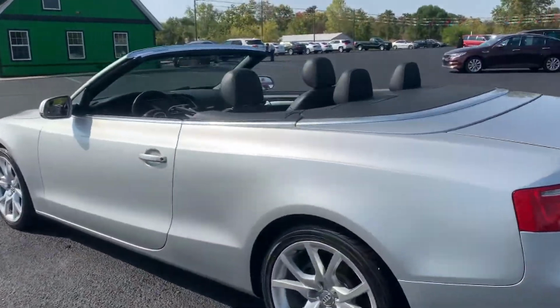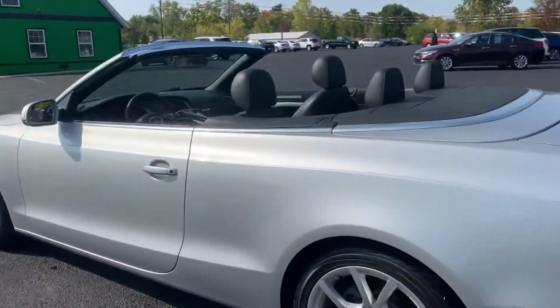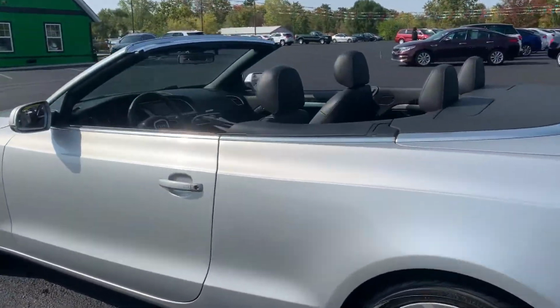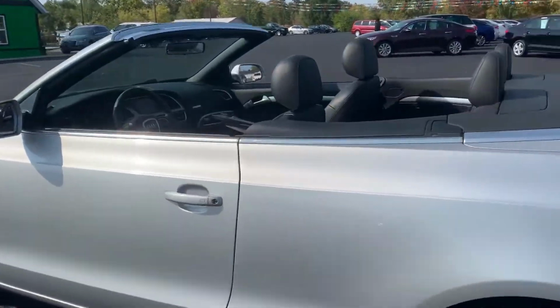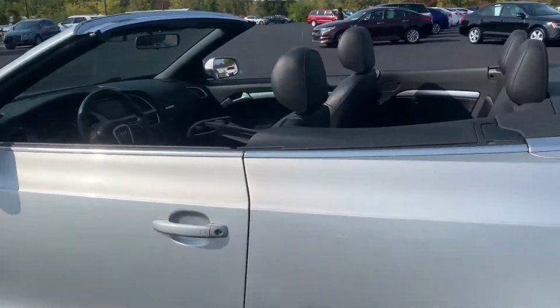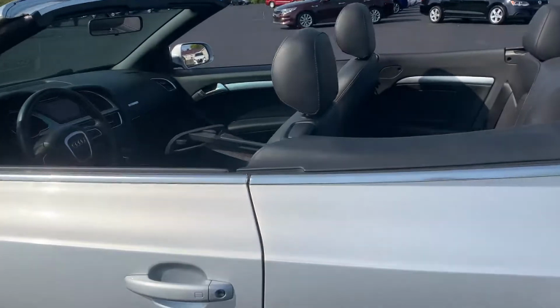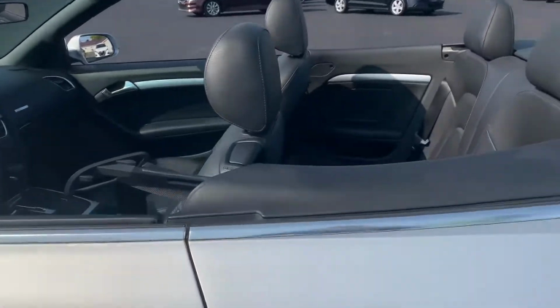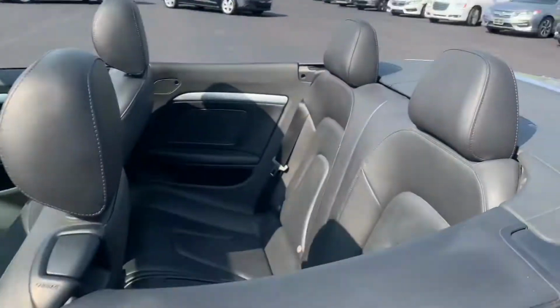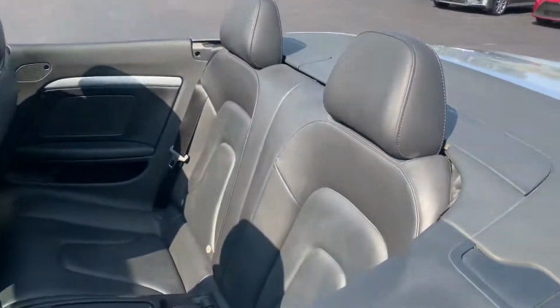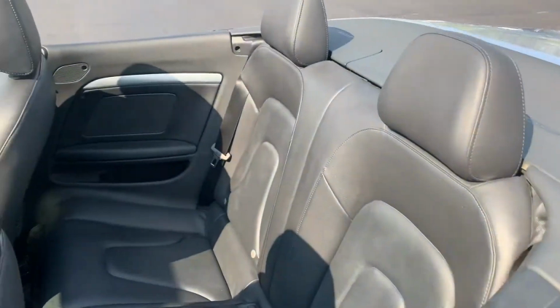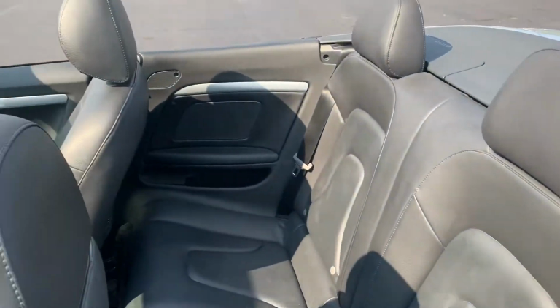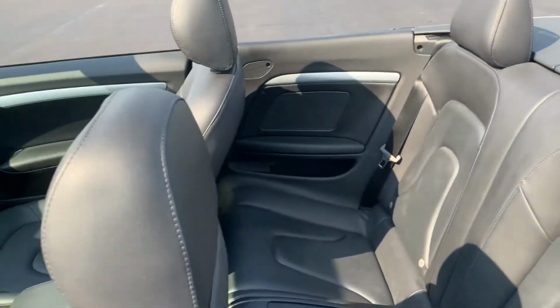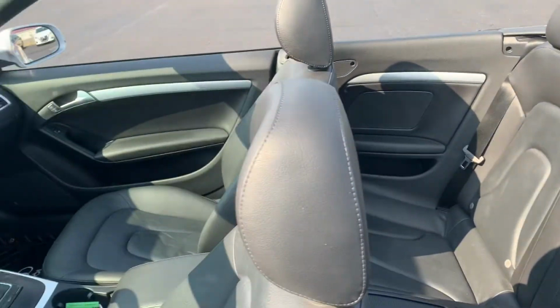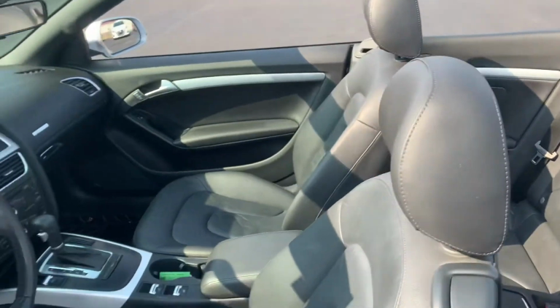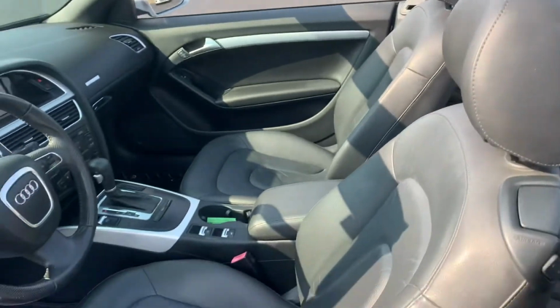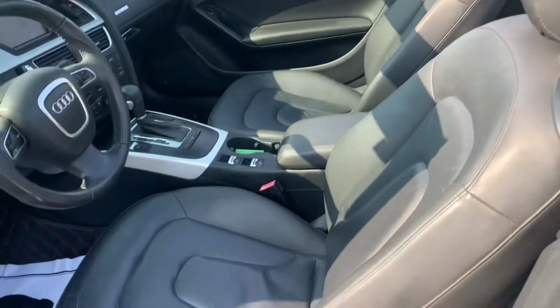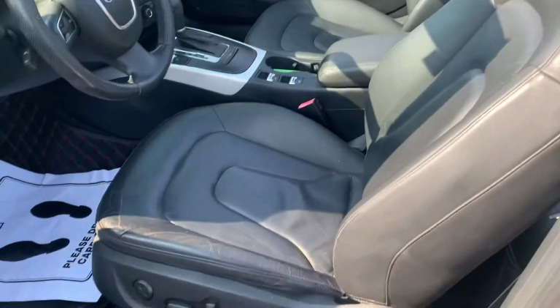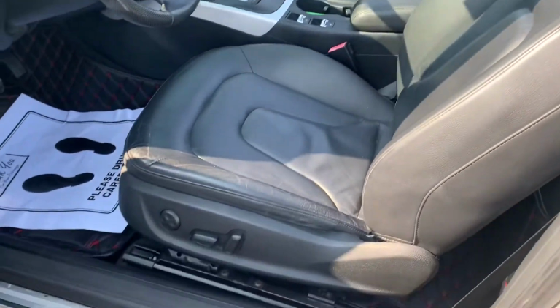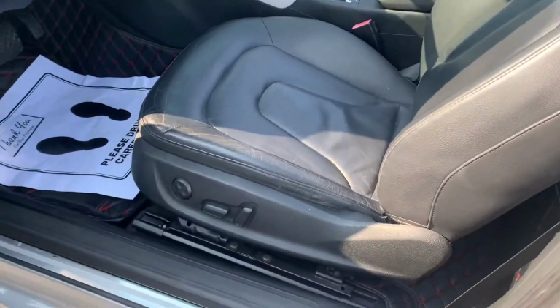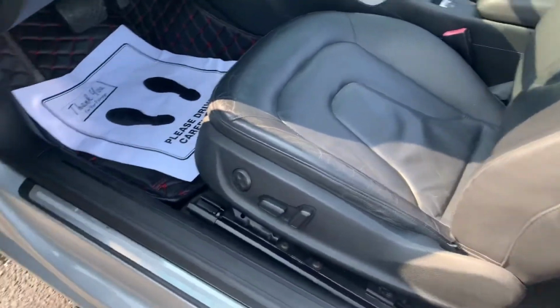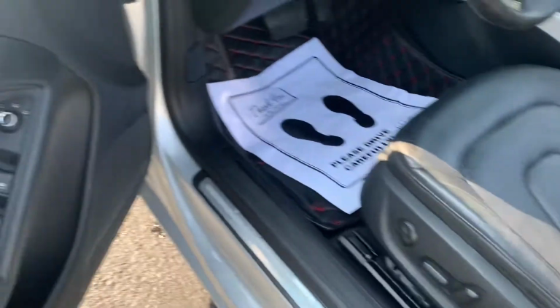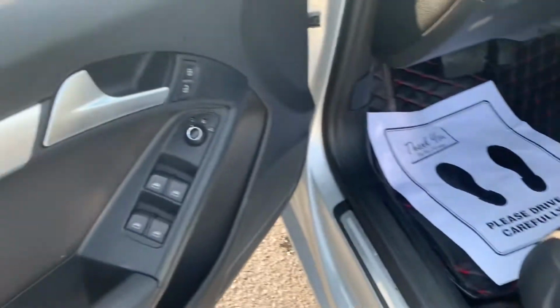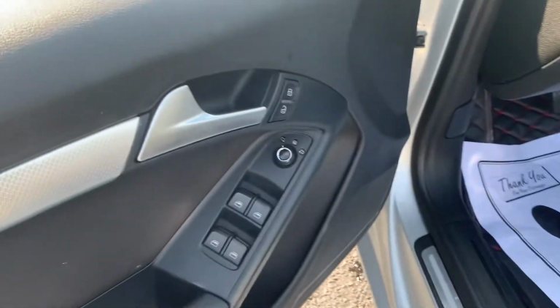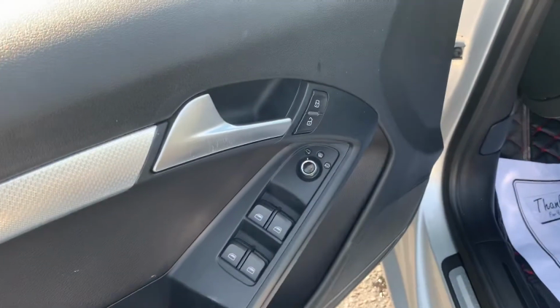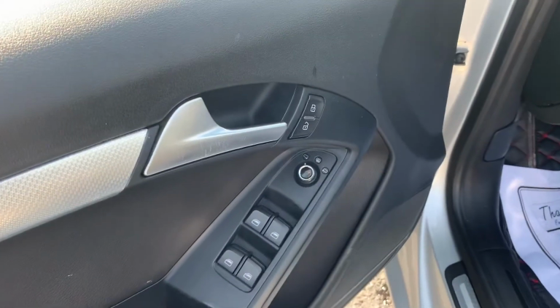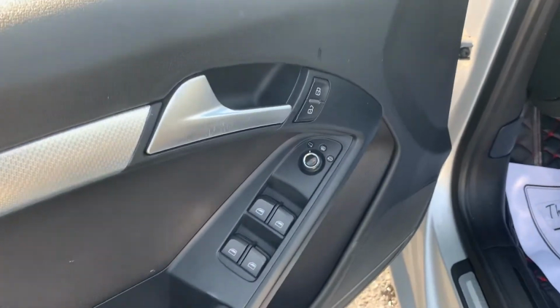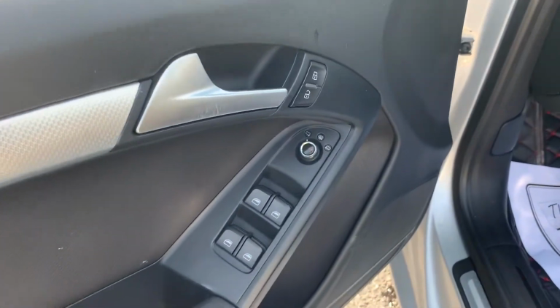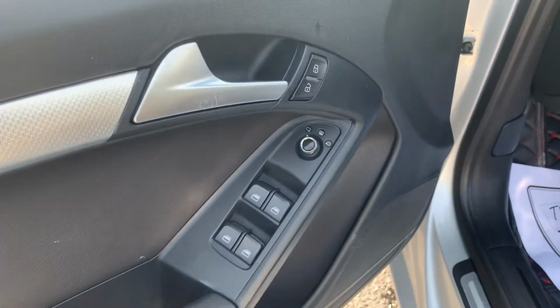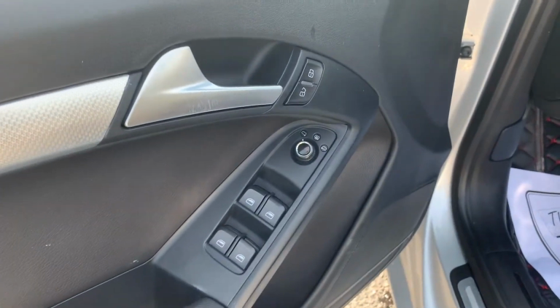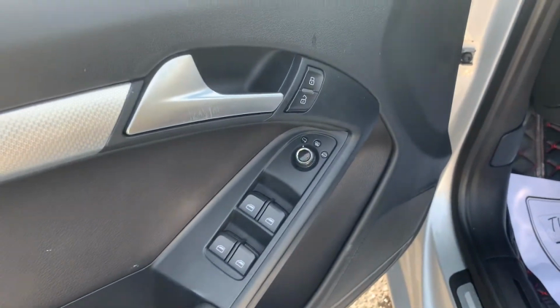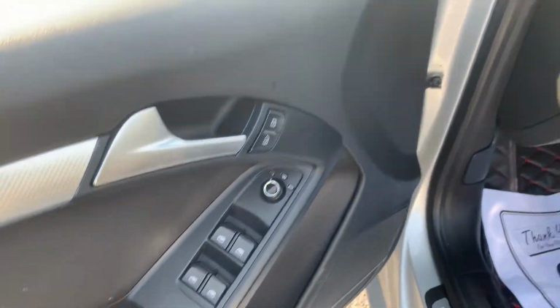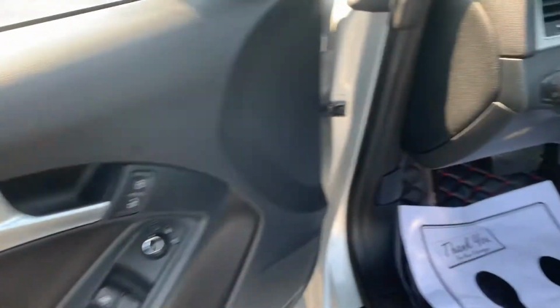Going inside, we've got keyless entry, leather interior, power seat, power windows, locks, and mirrors. Heated defrost mirrors as well.